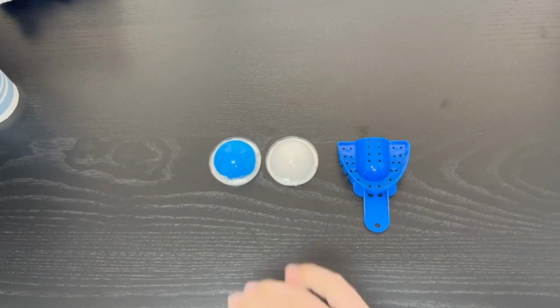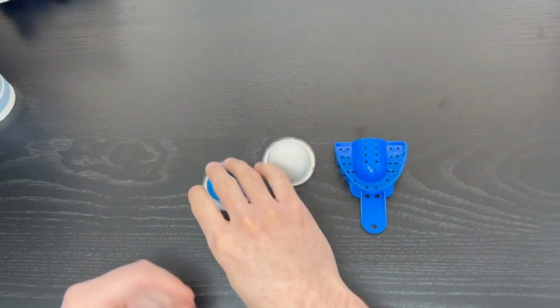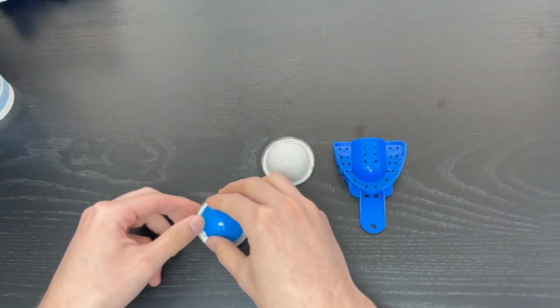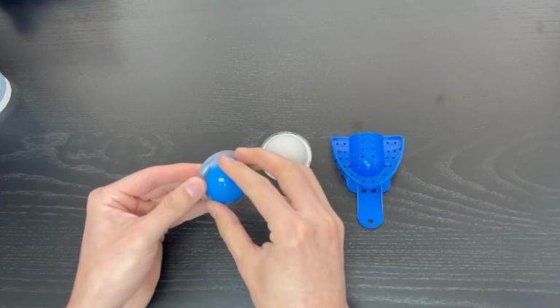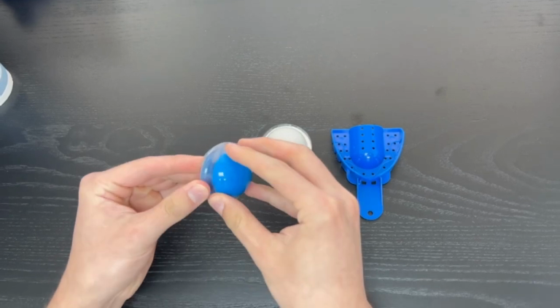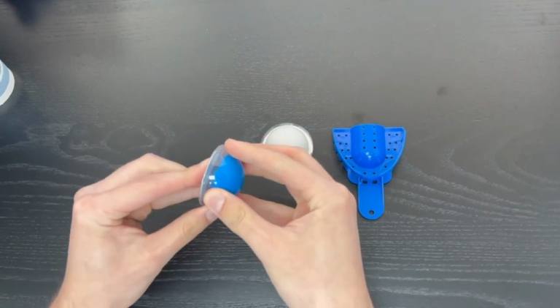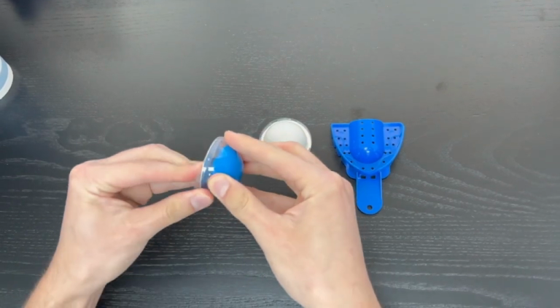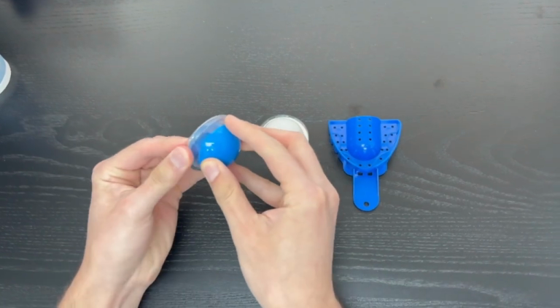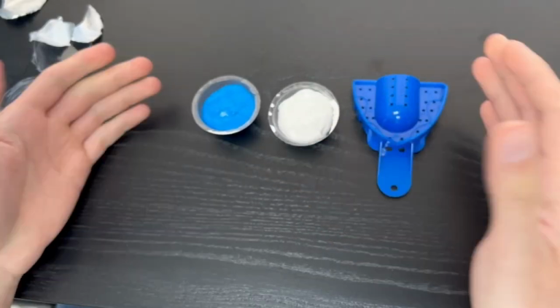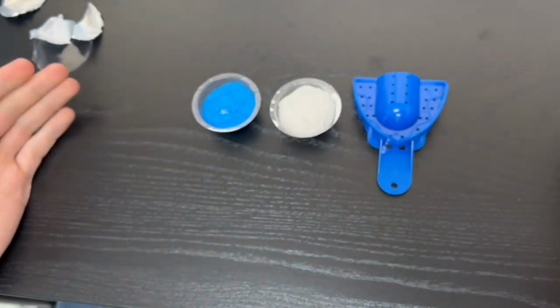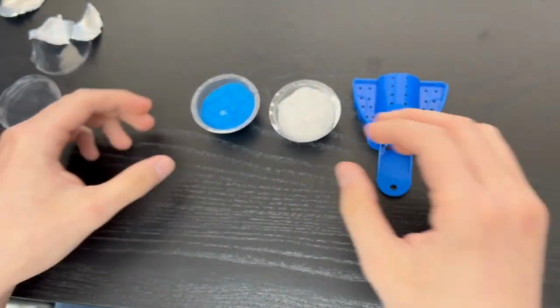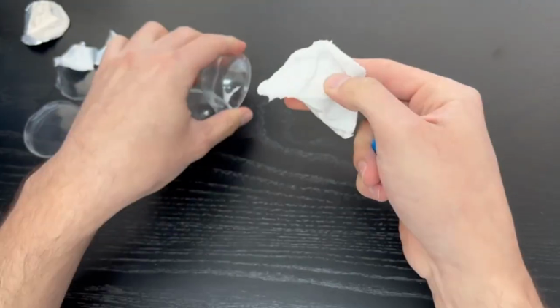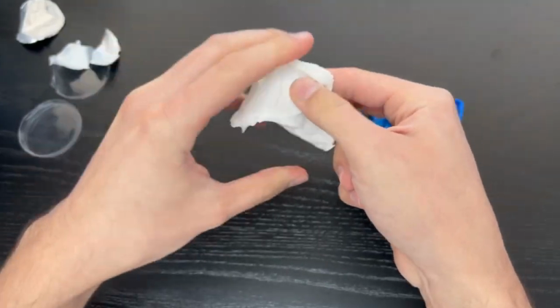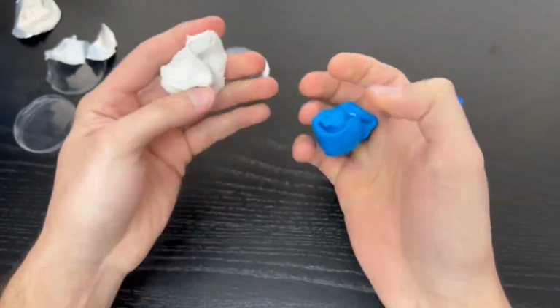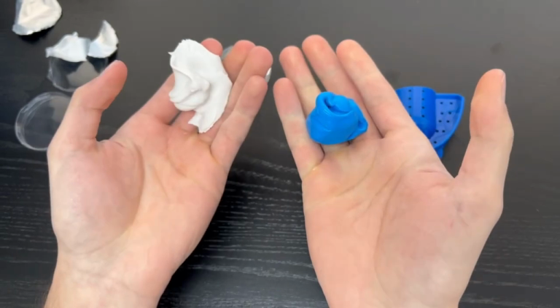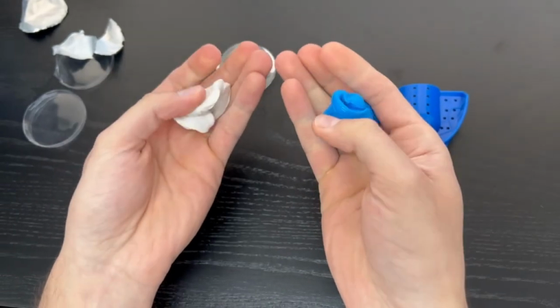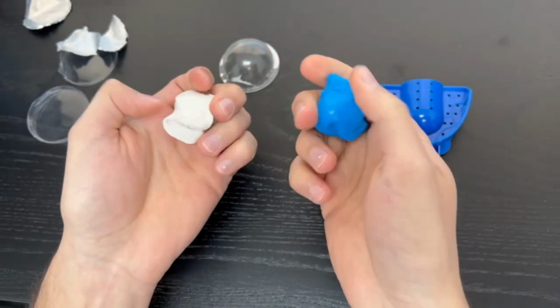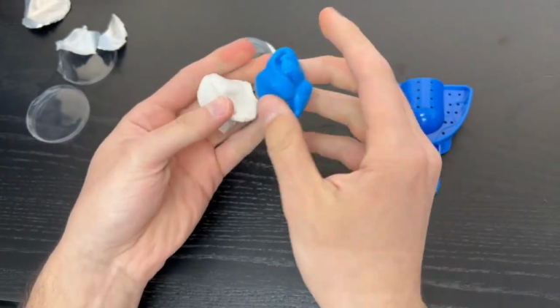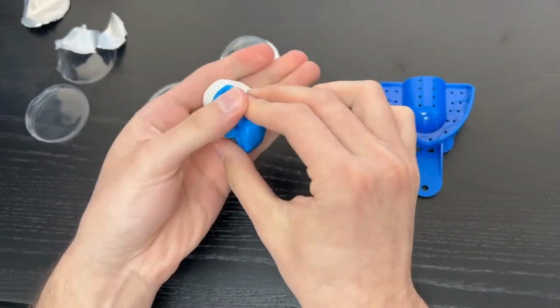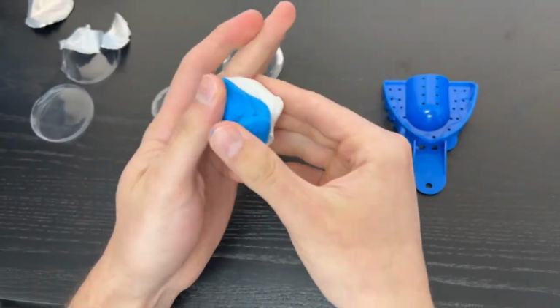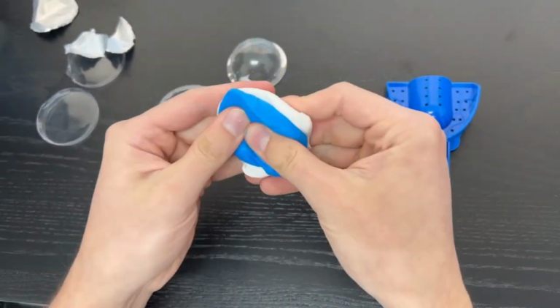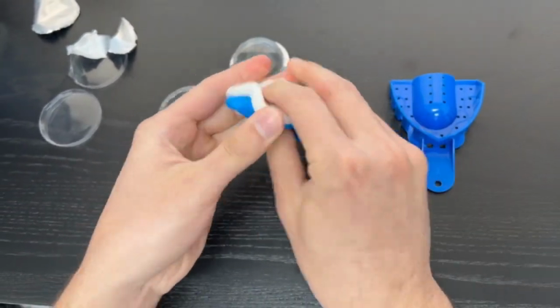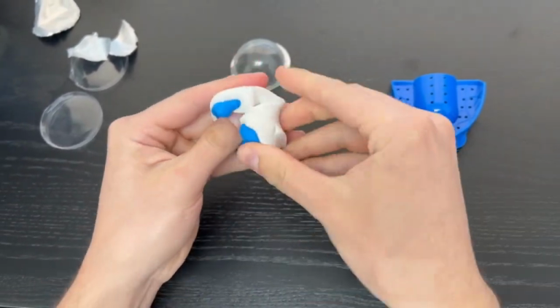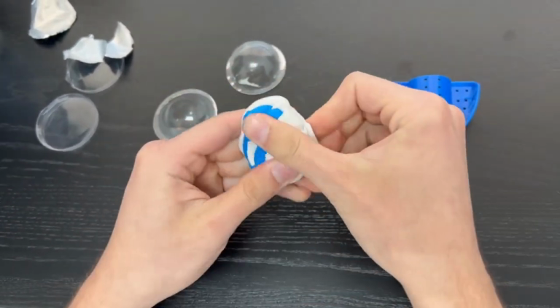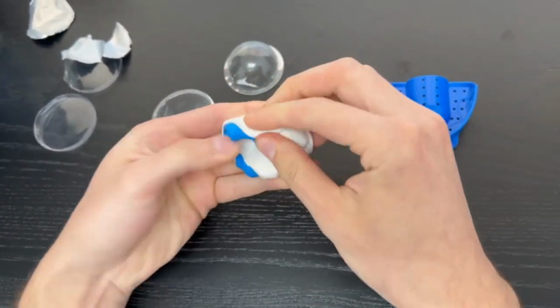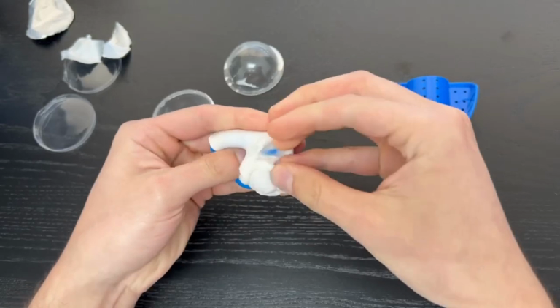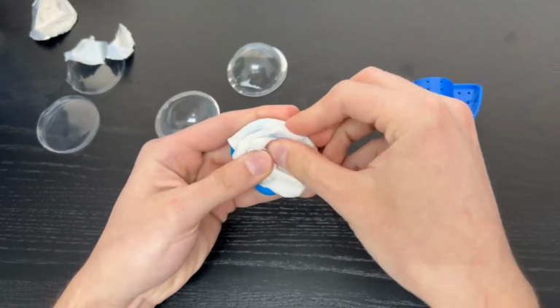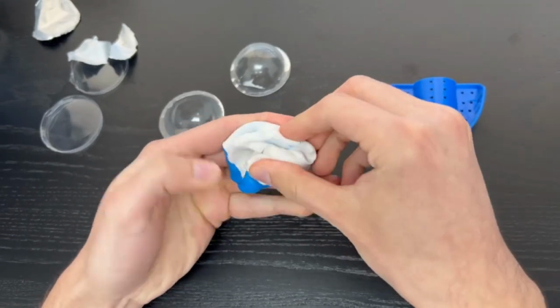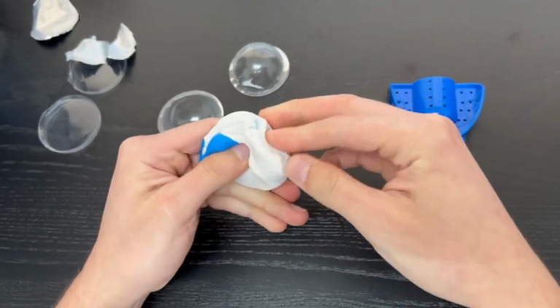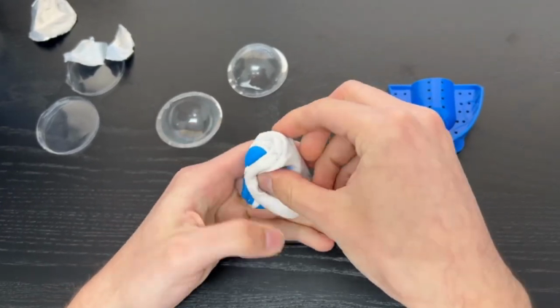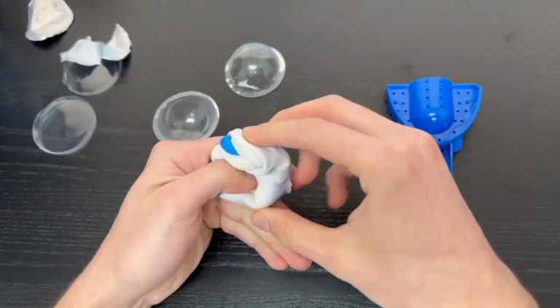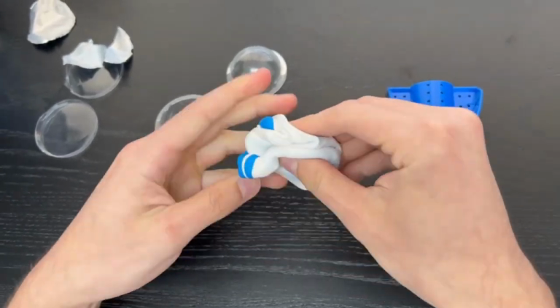Now that you have everything out of the package, go ahead and take out the putty from each container. Put both of them in your hand and go ahead and mix it very well. Mix until there are no white streaks and there is a uniform blue color.